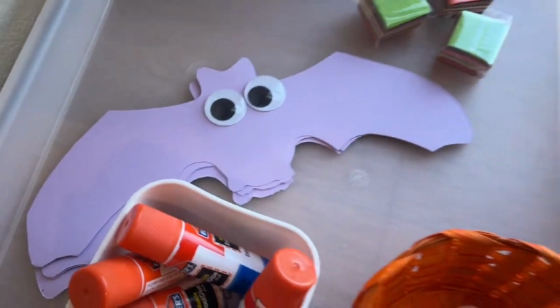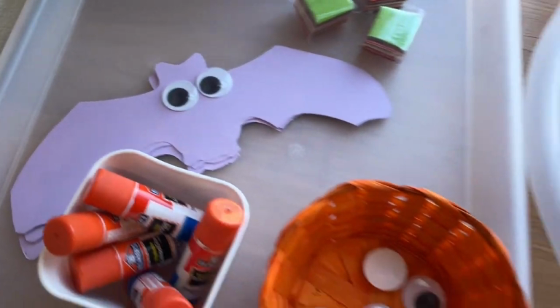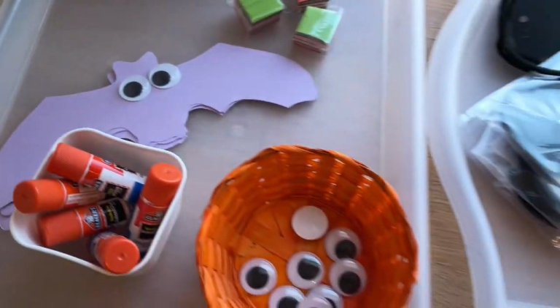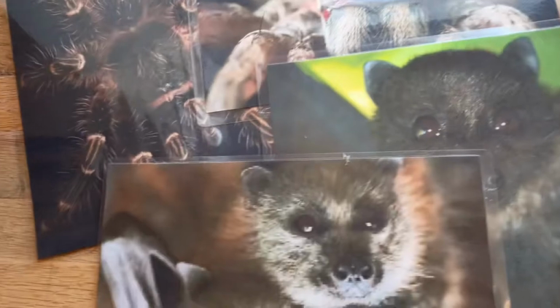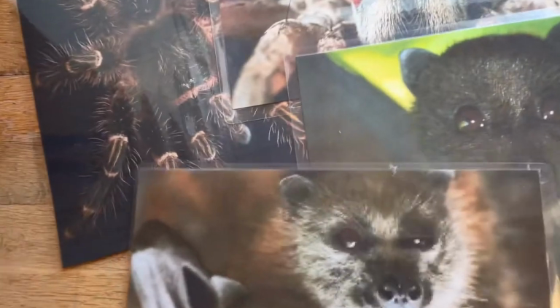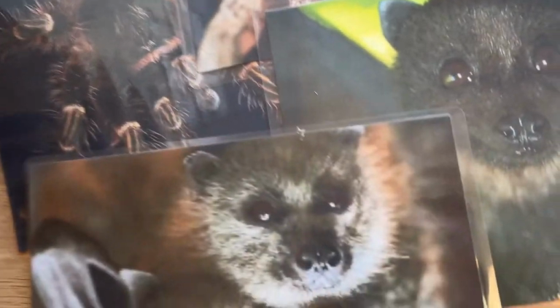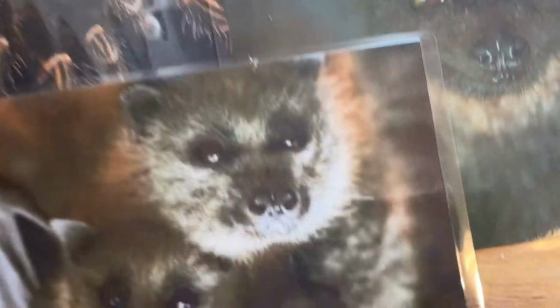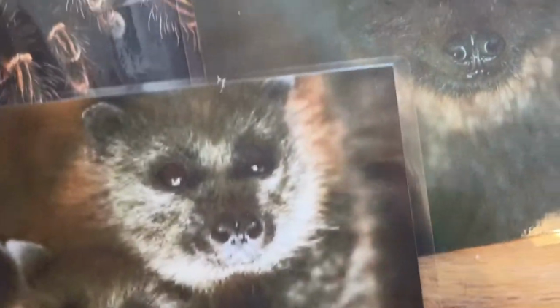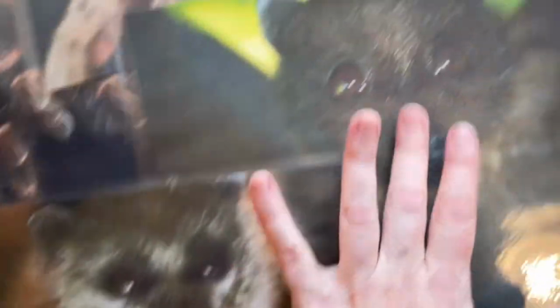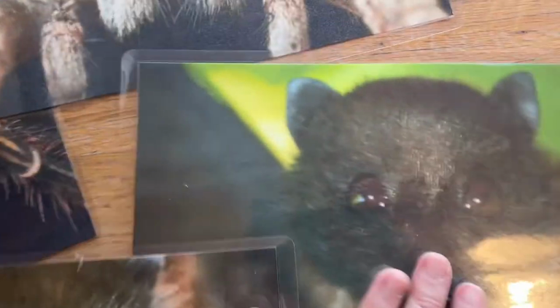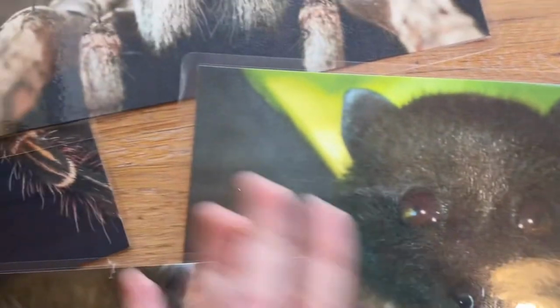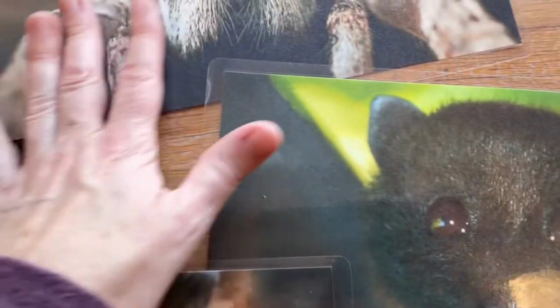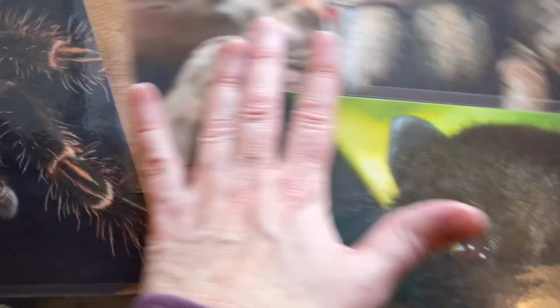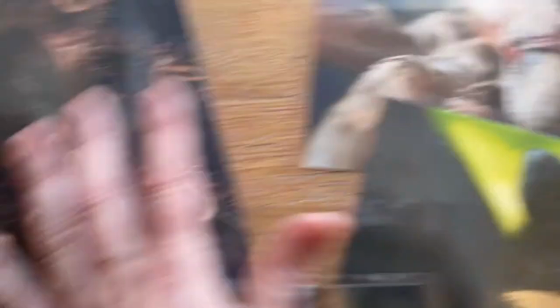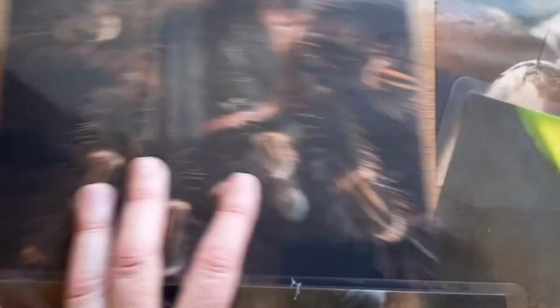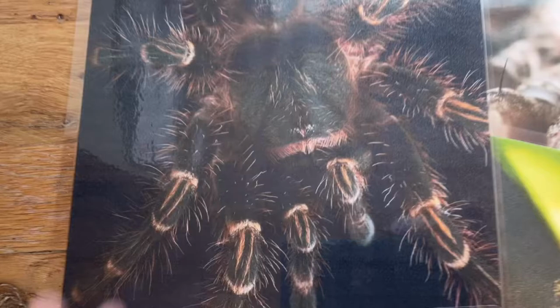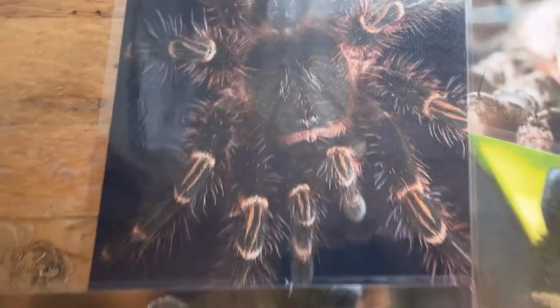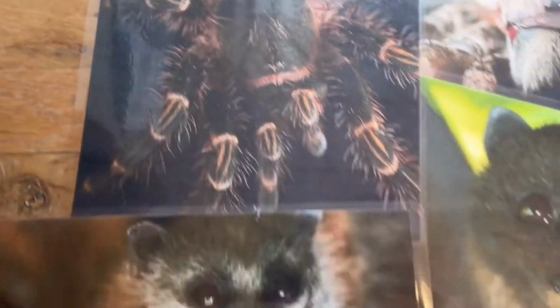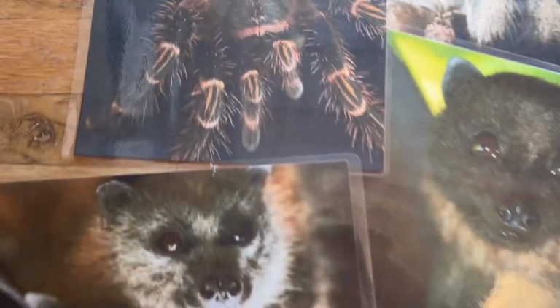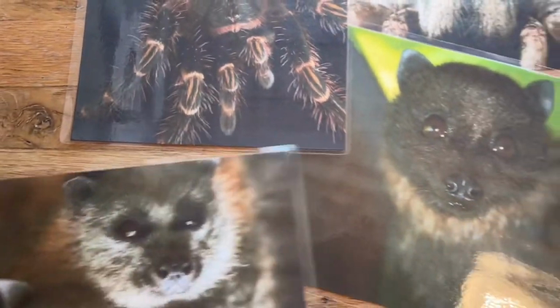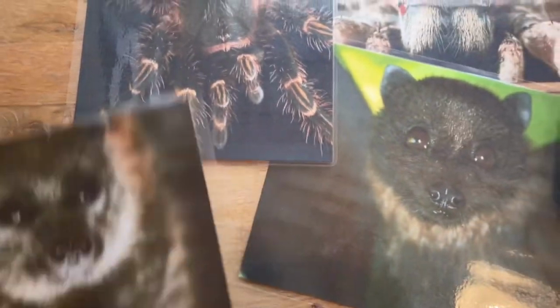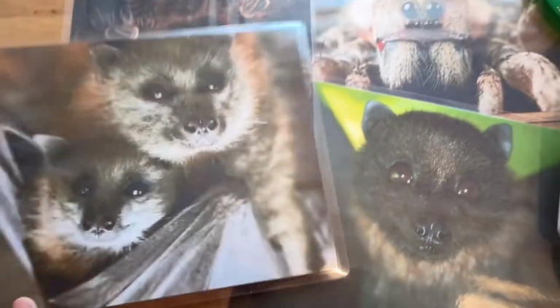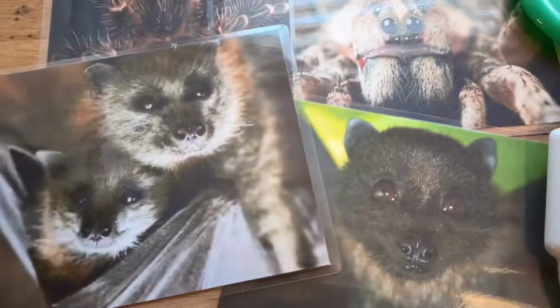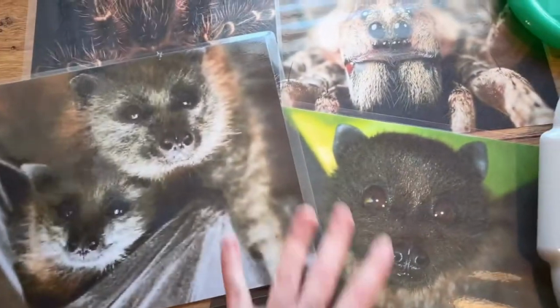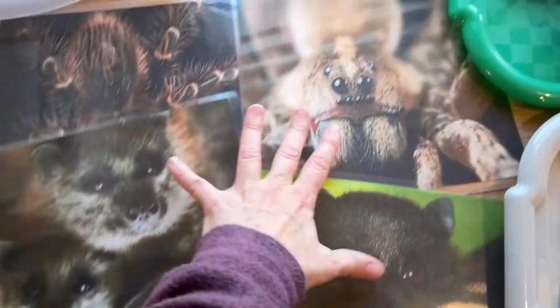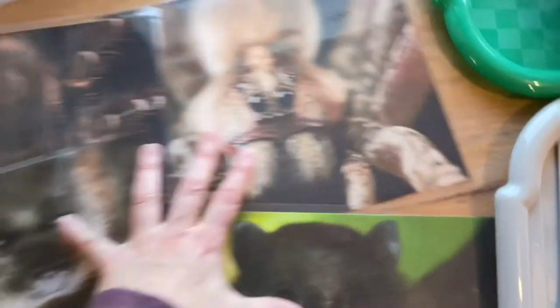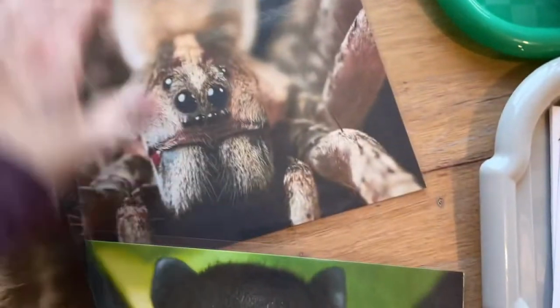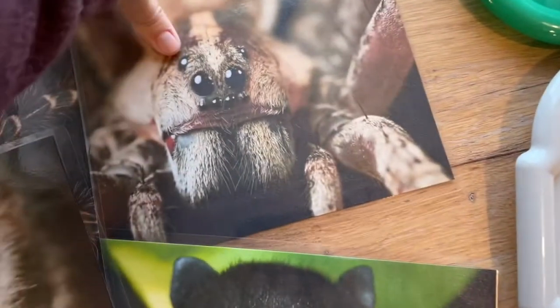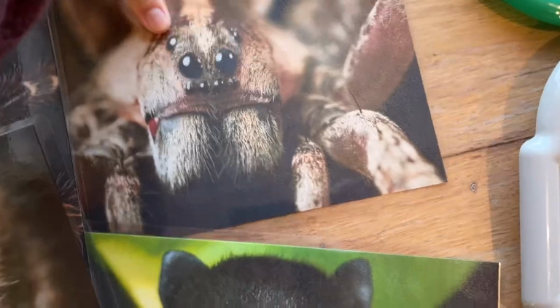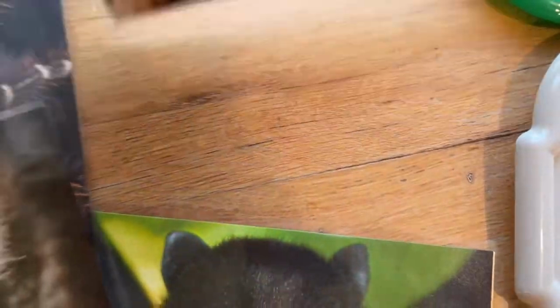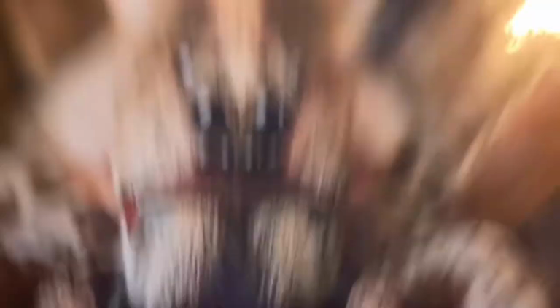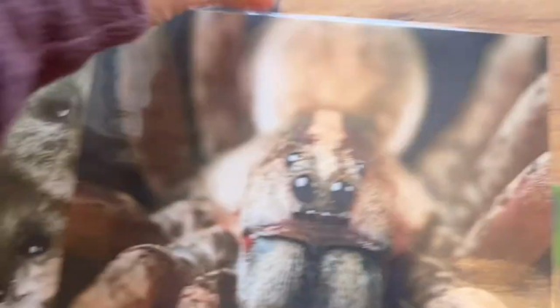First off, I've made some cute images that I downloaded and printed off of my printer — some cute fuzzy bats and some fuzzy spiders. These aren't too scary but they're going to be a lot of fun to look at through the rest of the month.